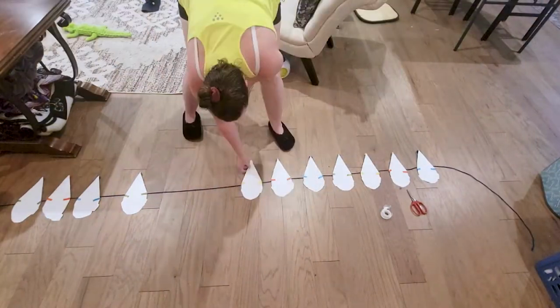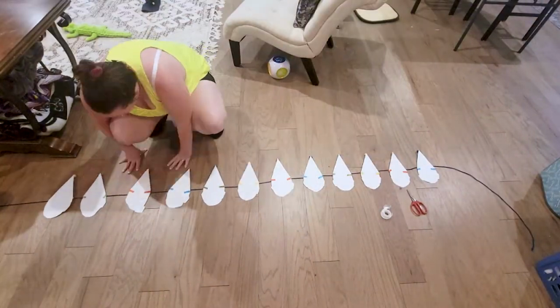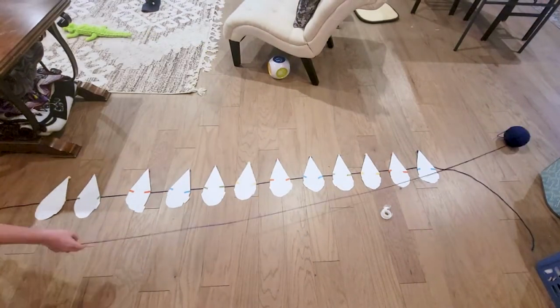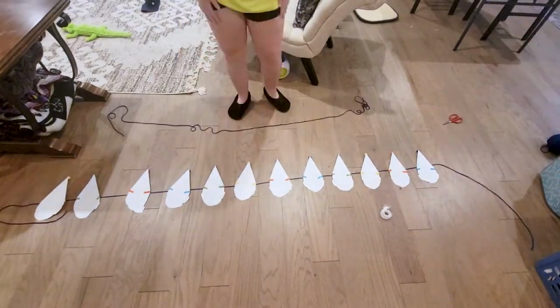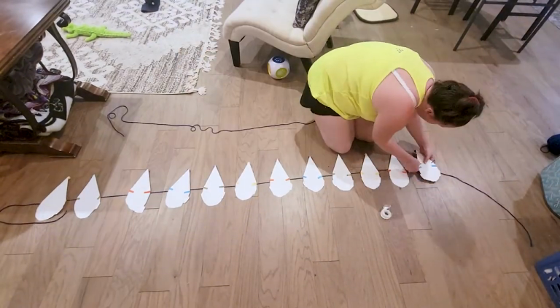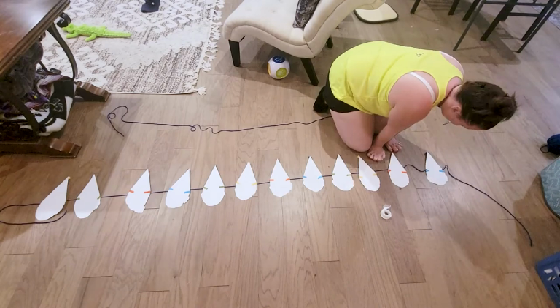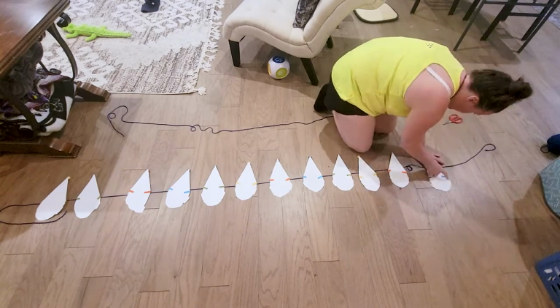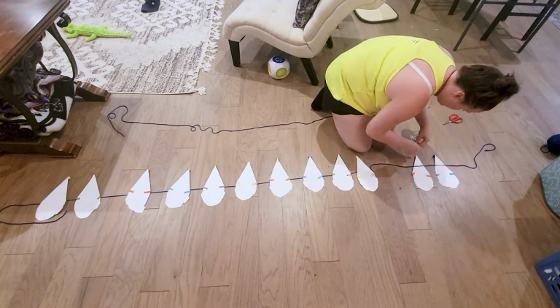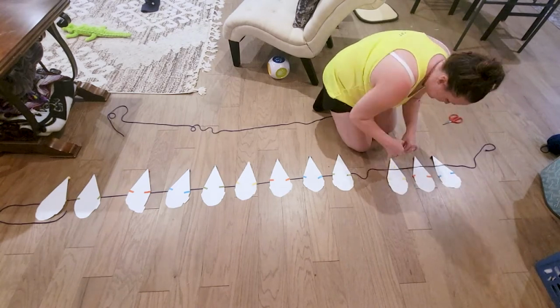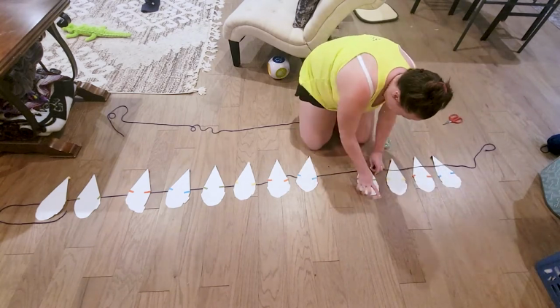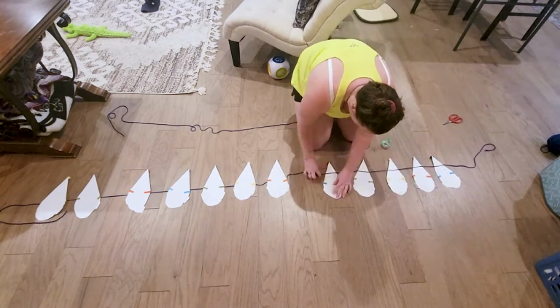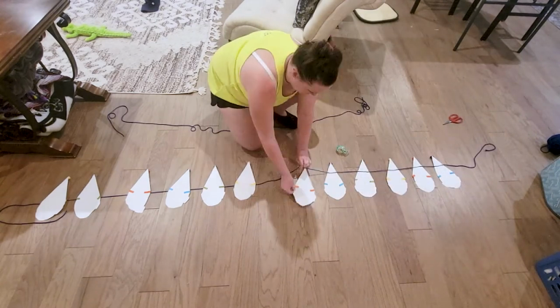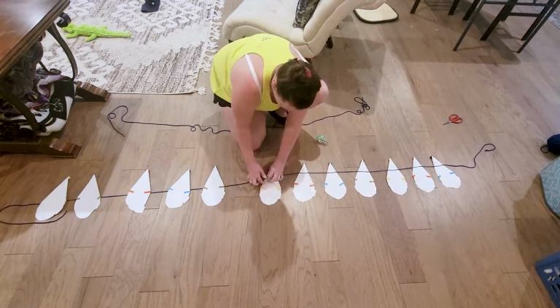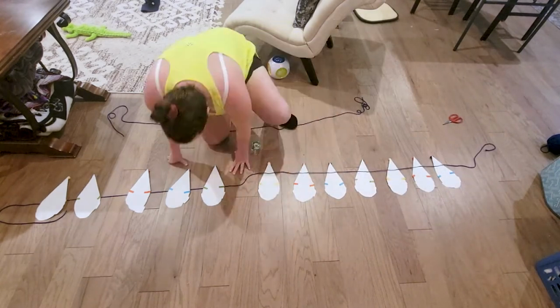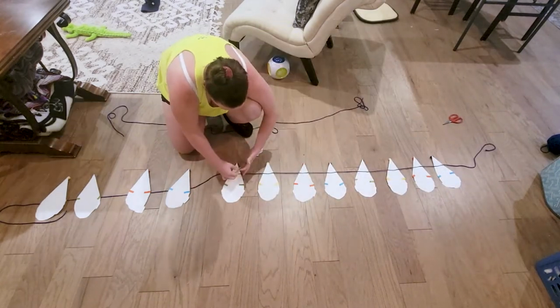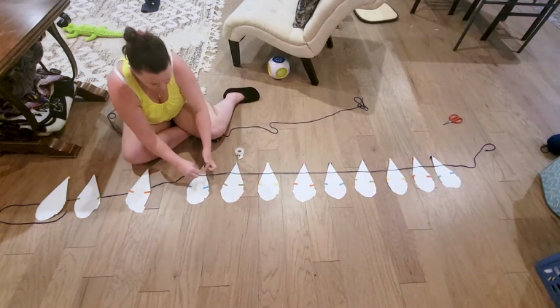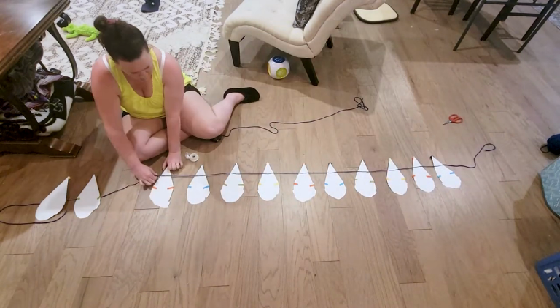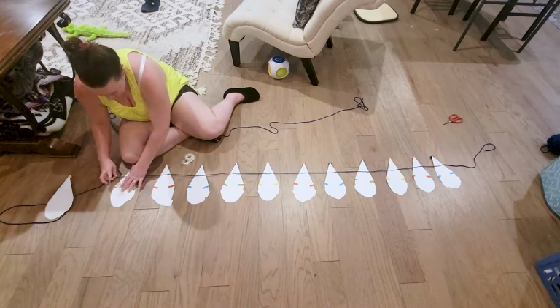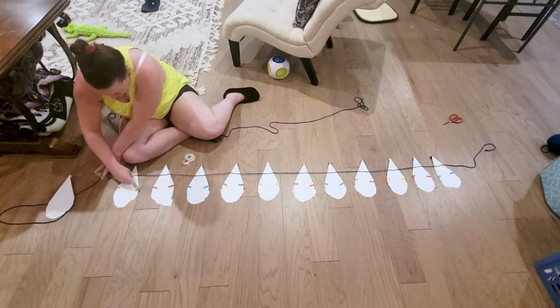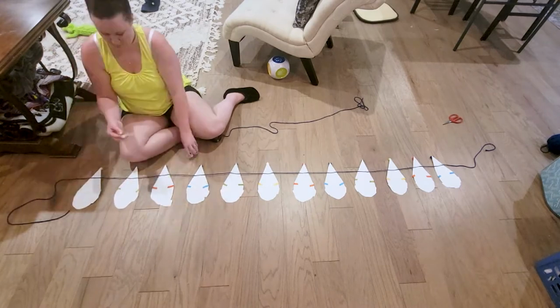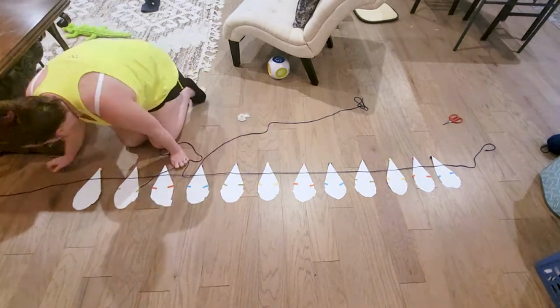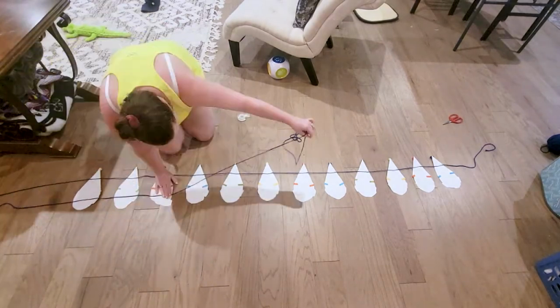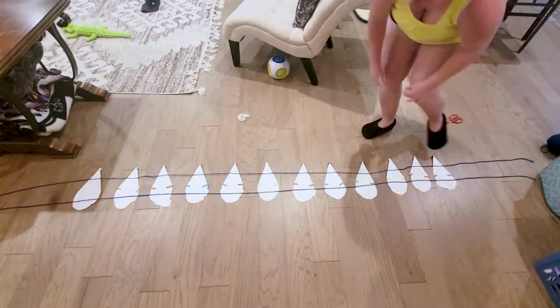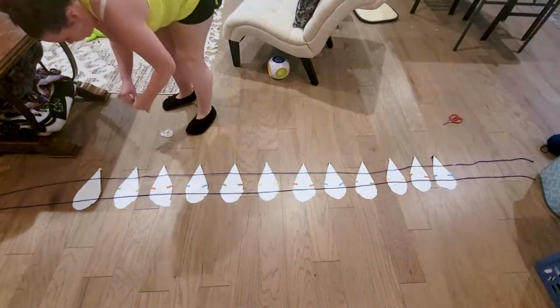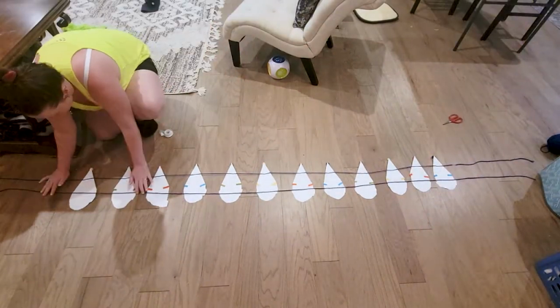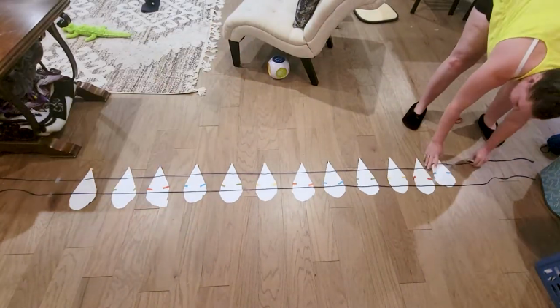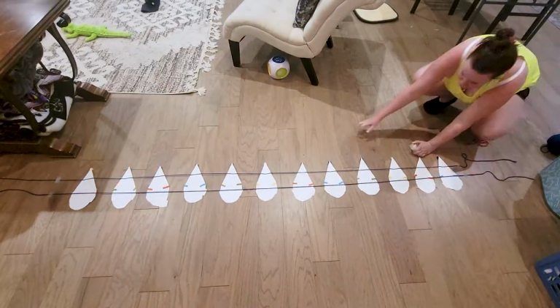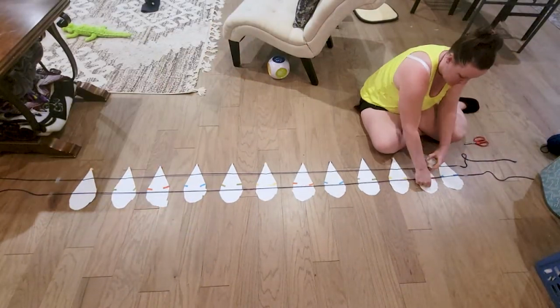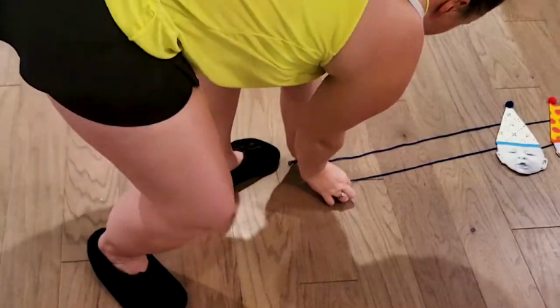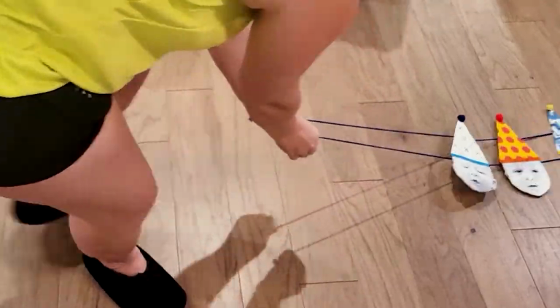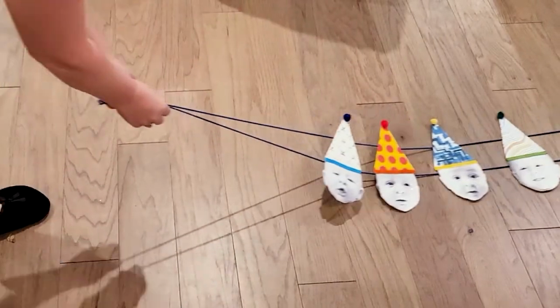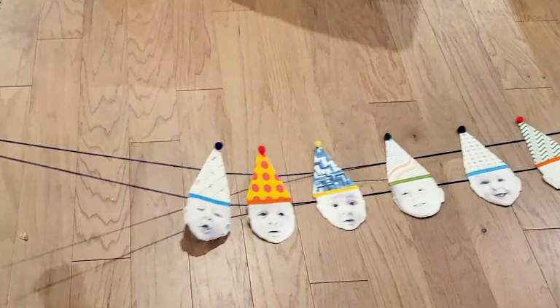For the final step, I made sure to lay everything face down in backwards order so when they are flipped over they will be in the correct order. I attached everything to some yarn using regular scotch tape — I felt like hot glue for this would have been overkill.